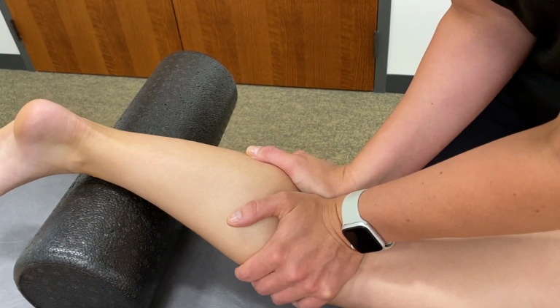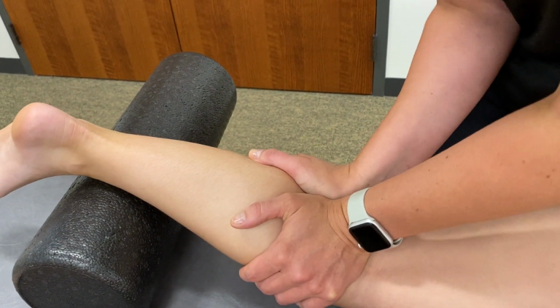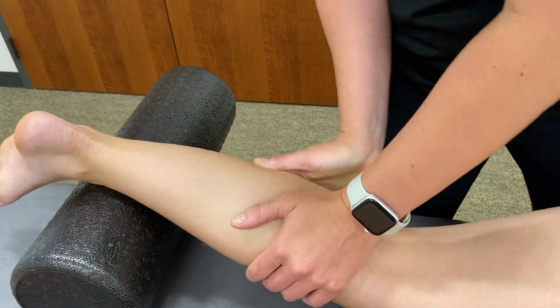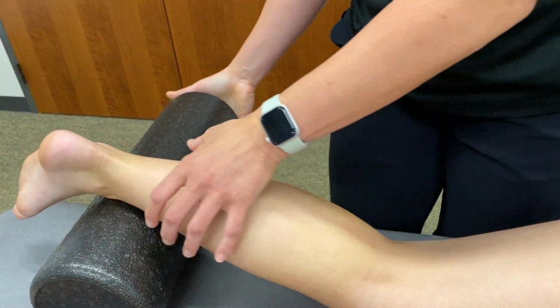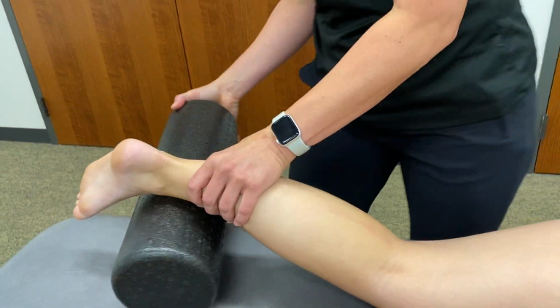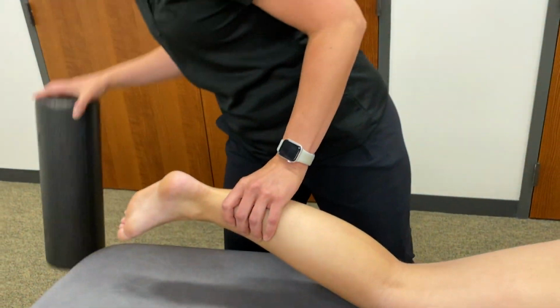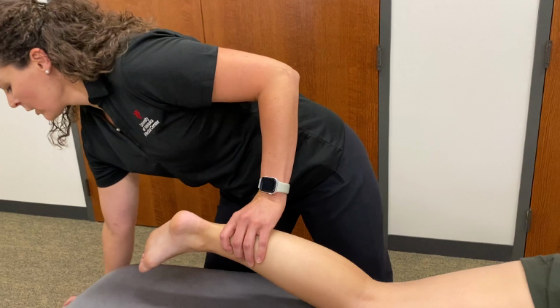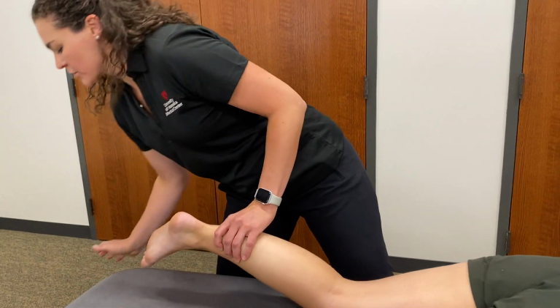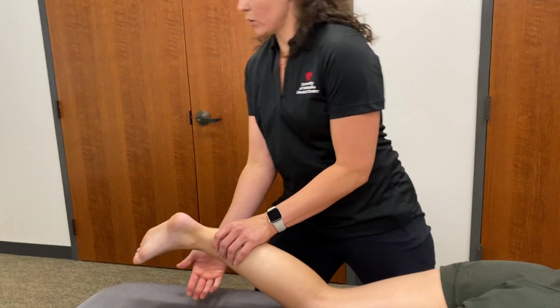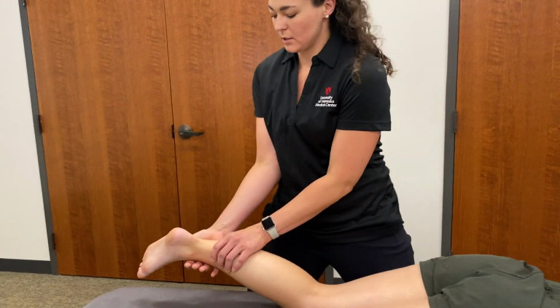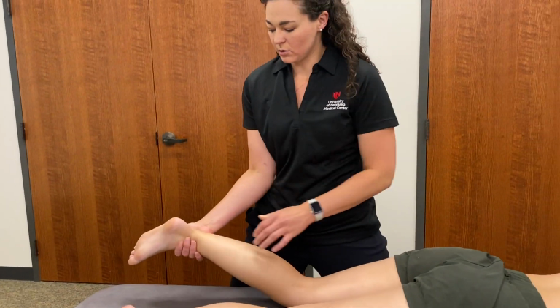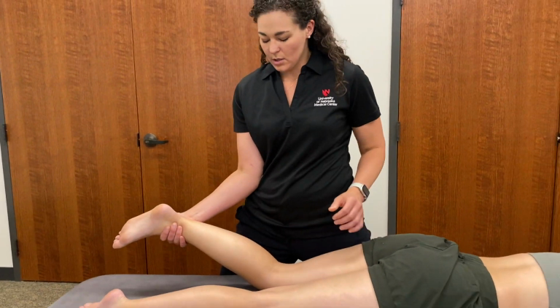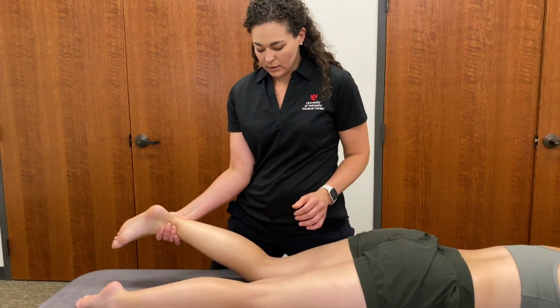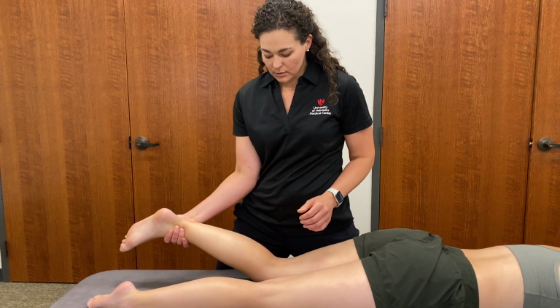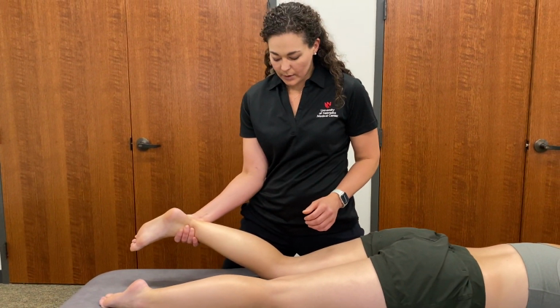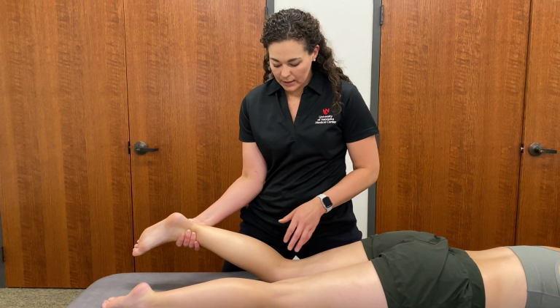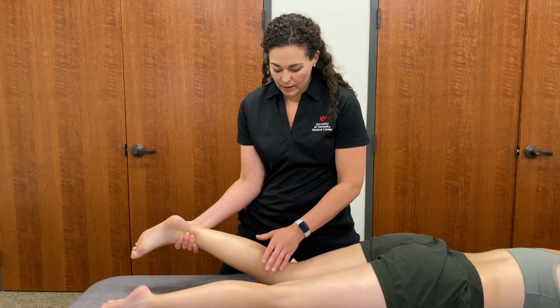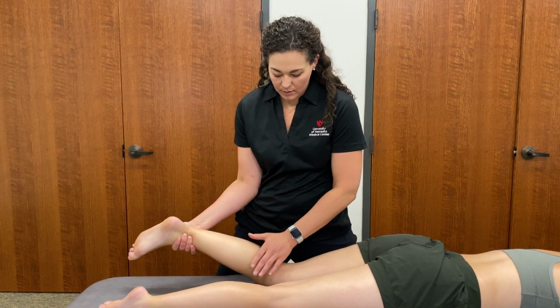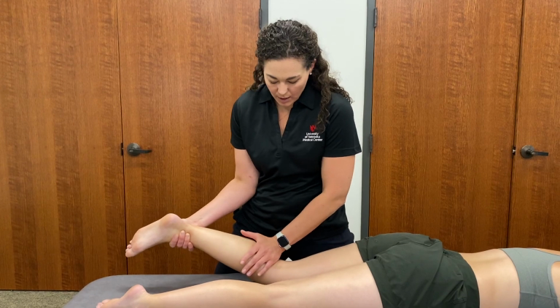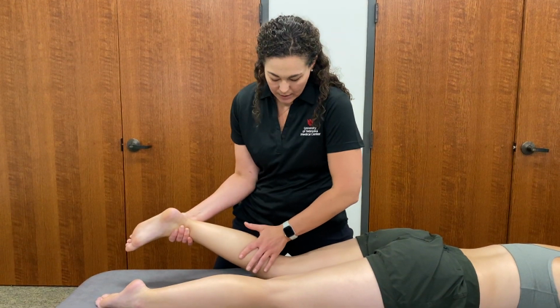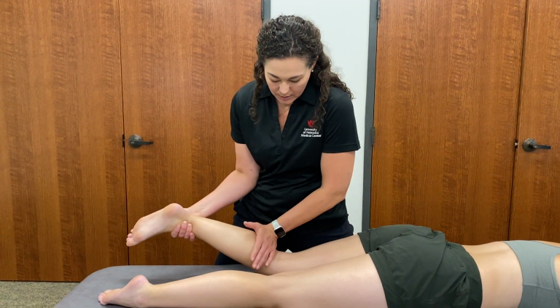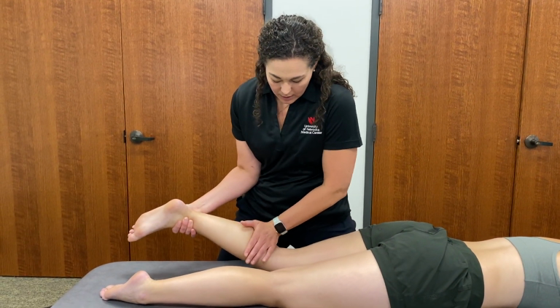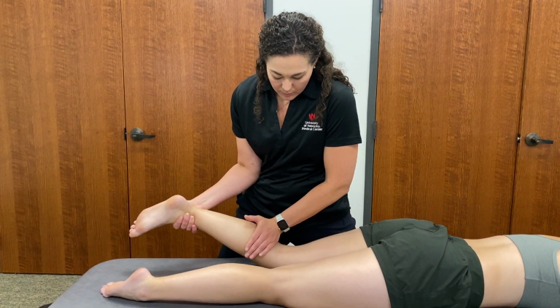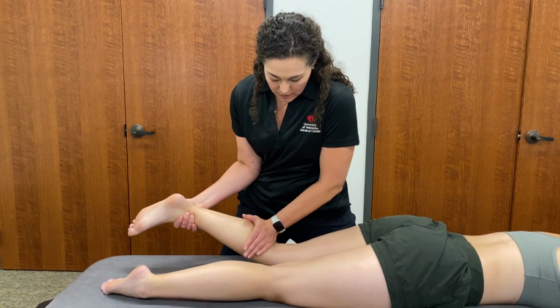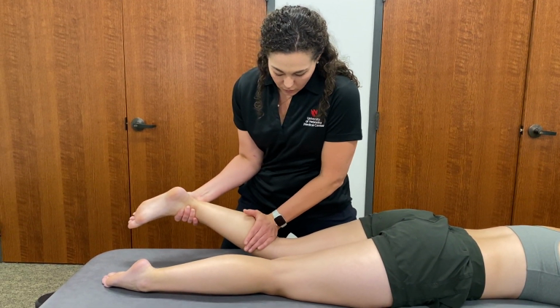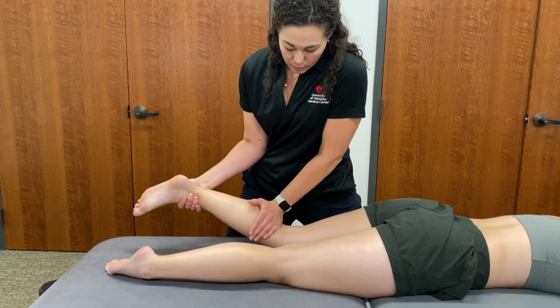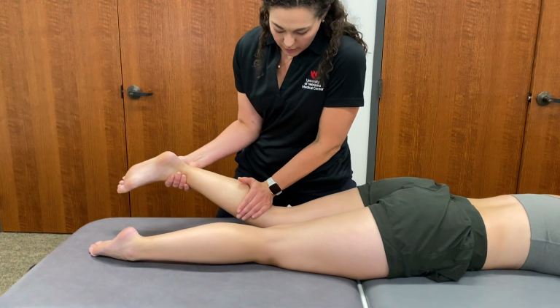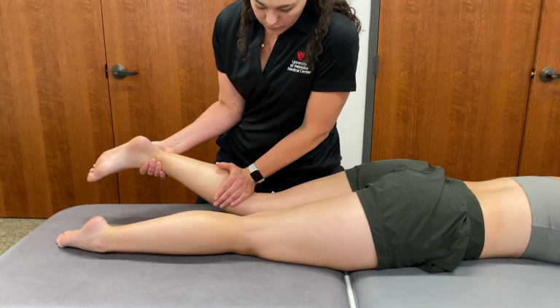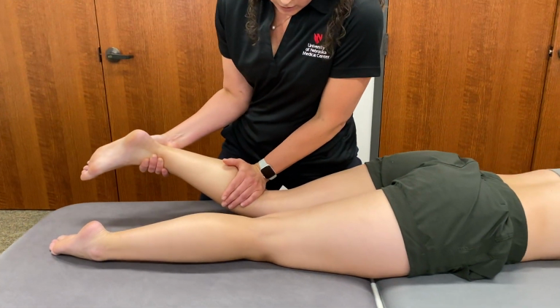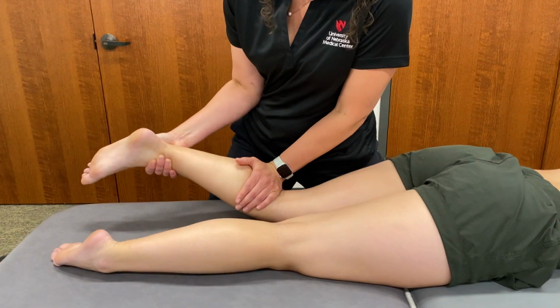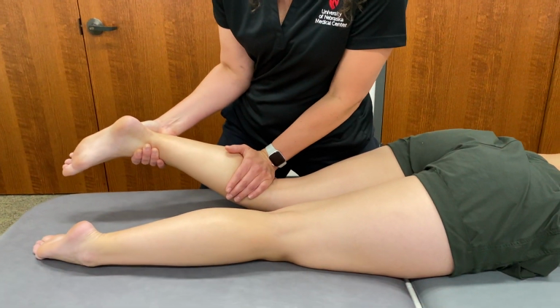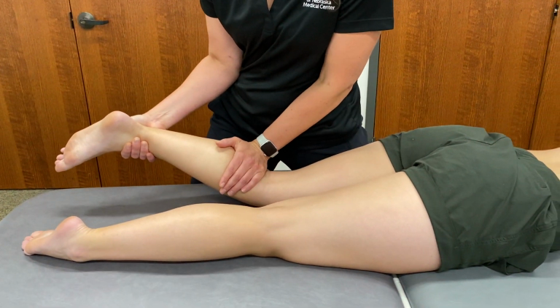I could also not use the bolster and just support the ankle and distal leg with my hand, and then the opposite hand using kind of the ulnar border, so we're as close to the joint line as possible.